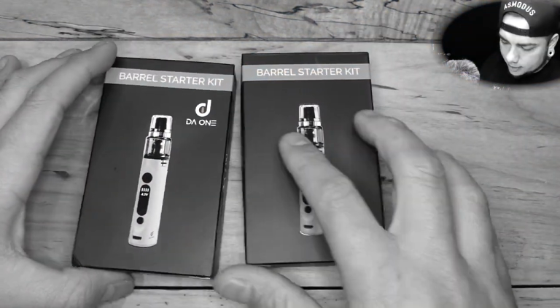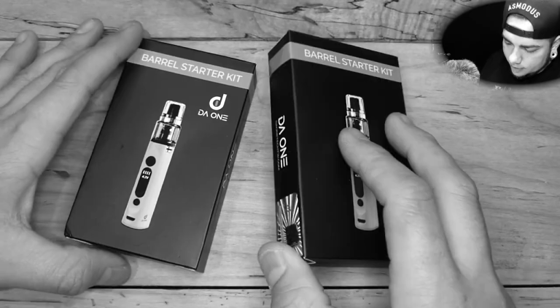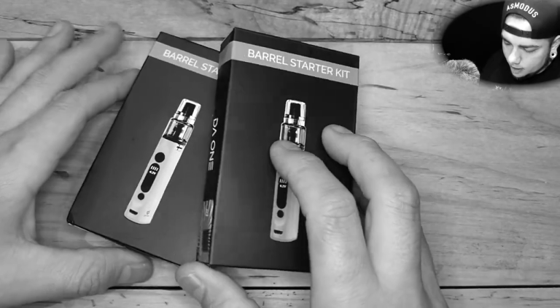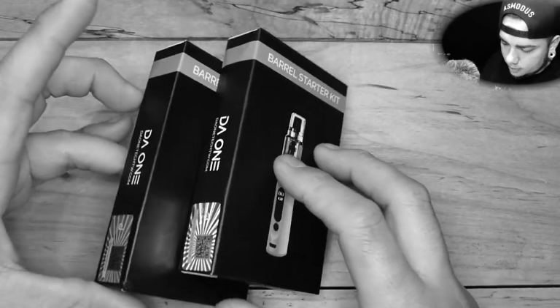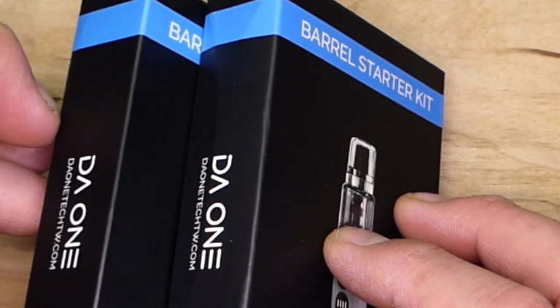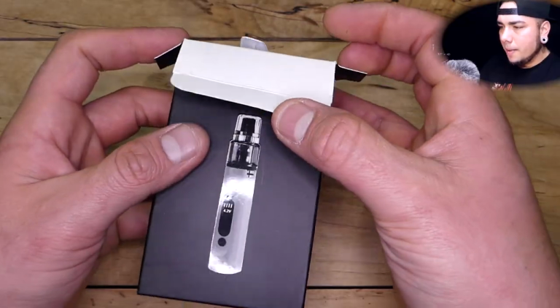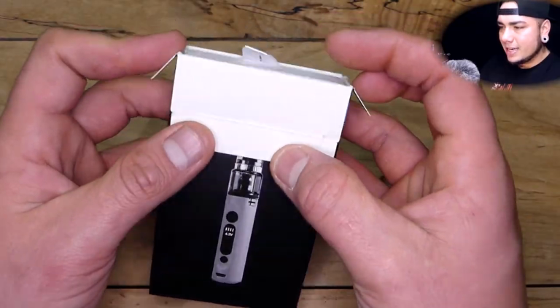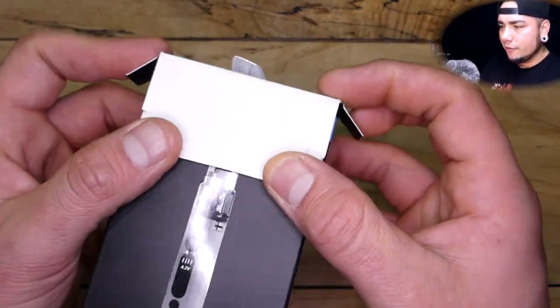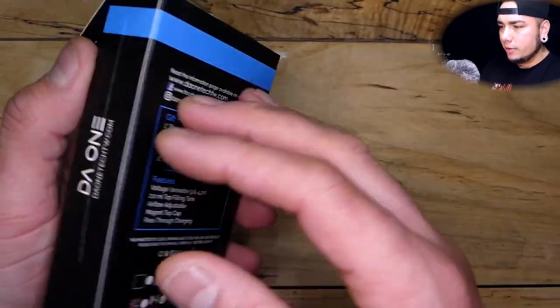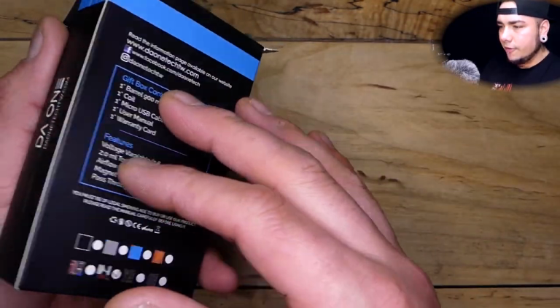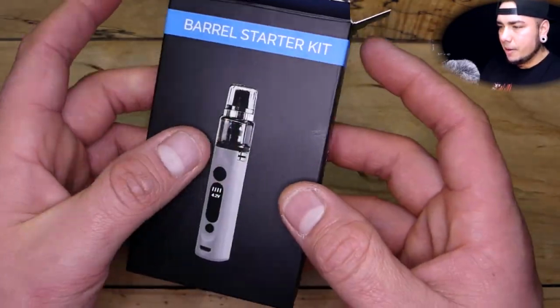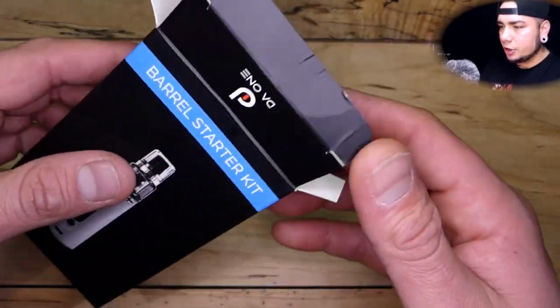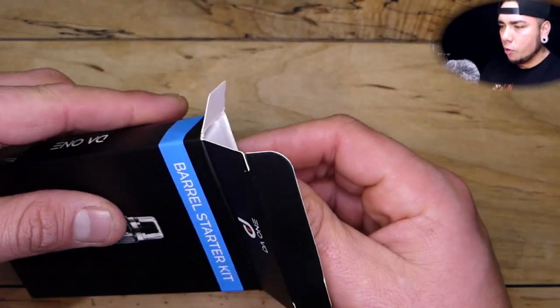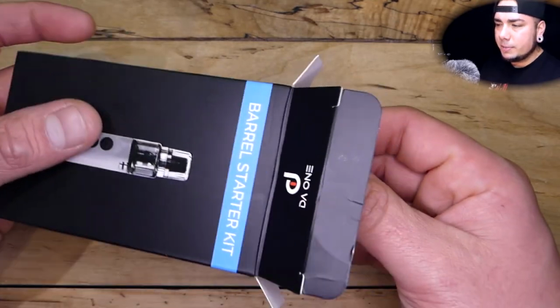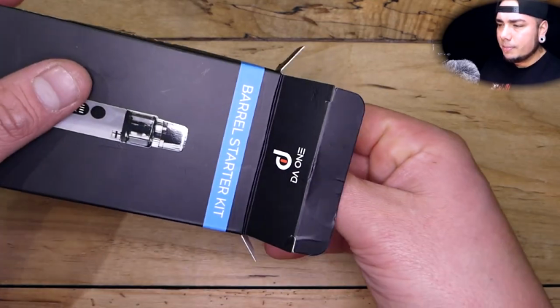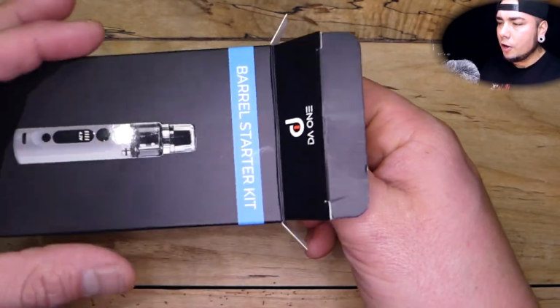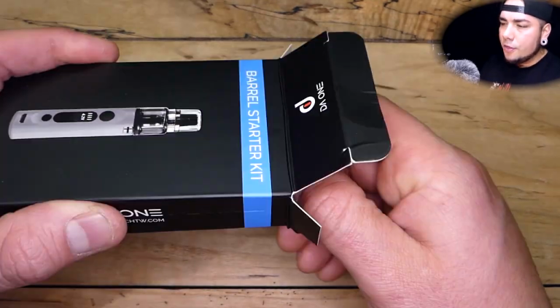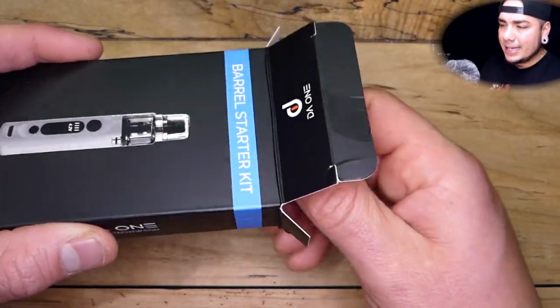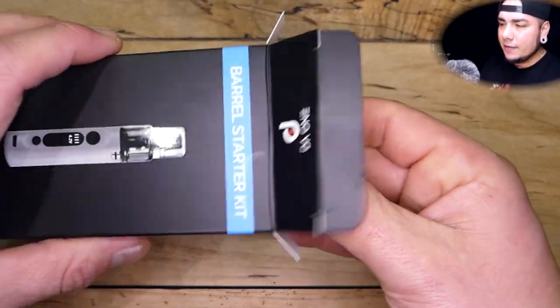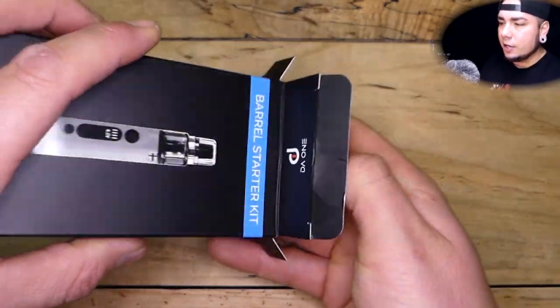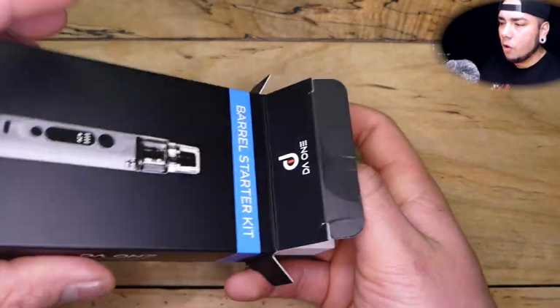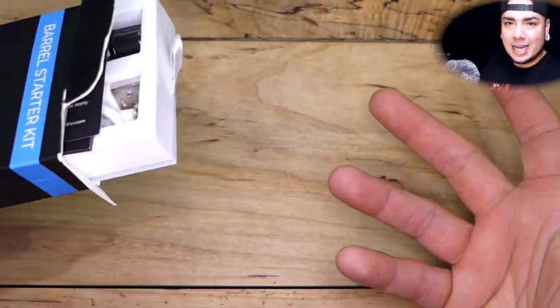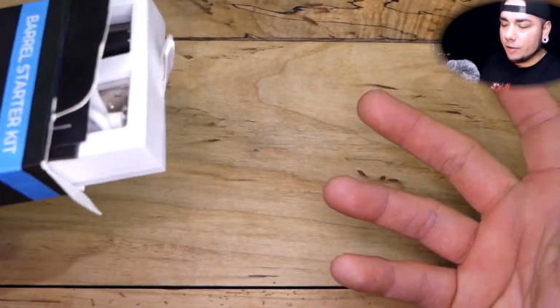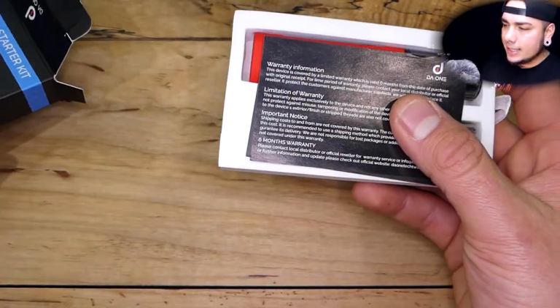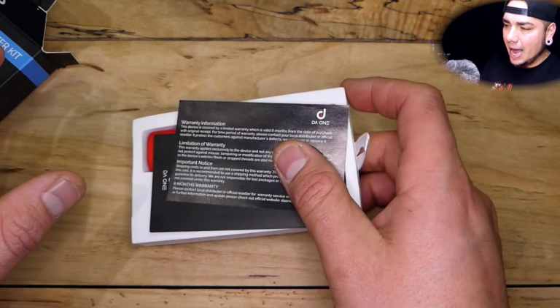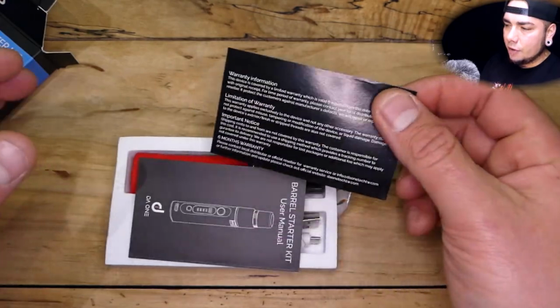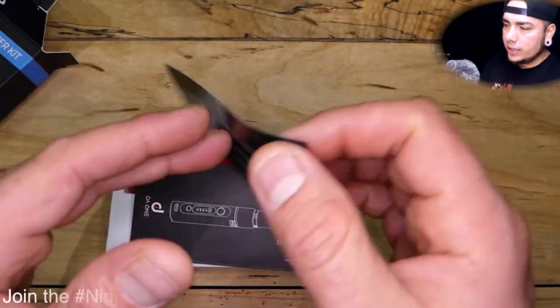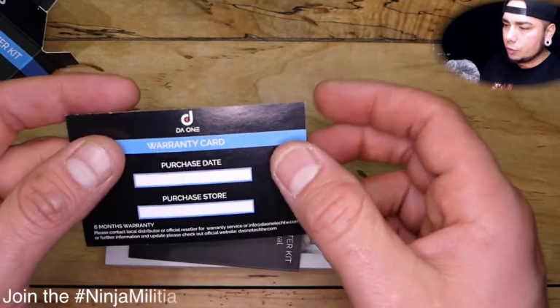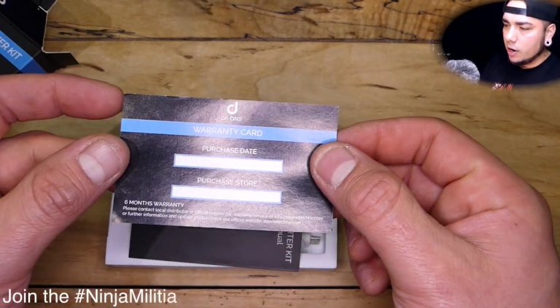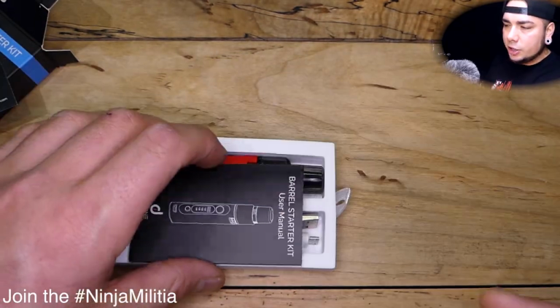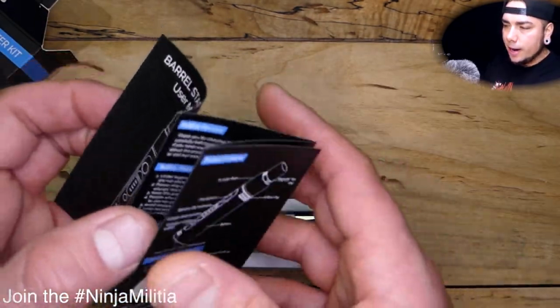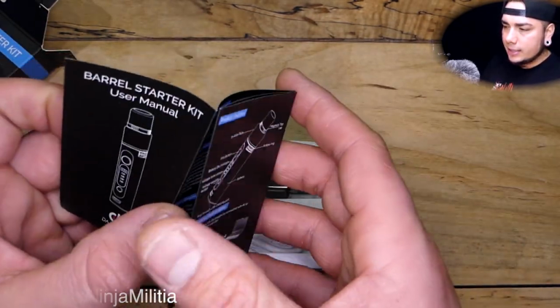The box itself is kind of flimsy — there's nothing fancy about it, it's just cardboard. But if they spend less money on the cardboard, they can pass those savings onto the consumer, or at least that's the theory. On top we have the warranty card.